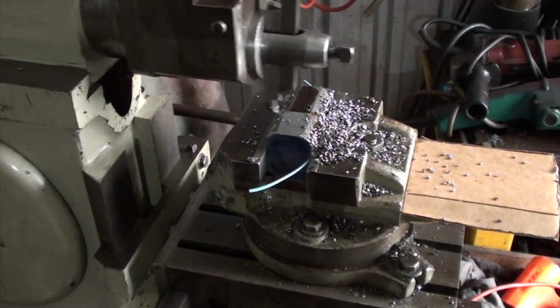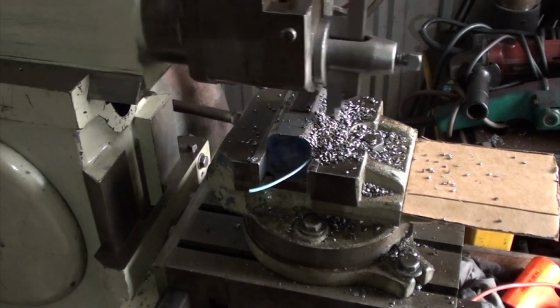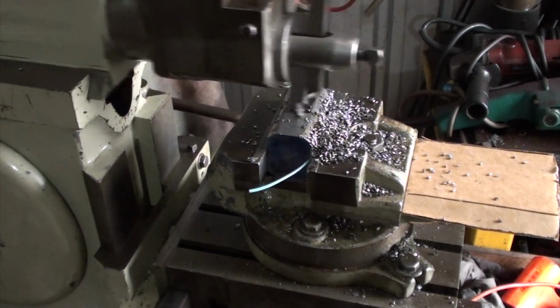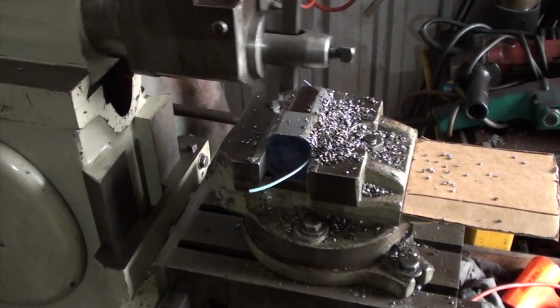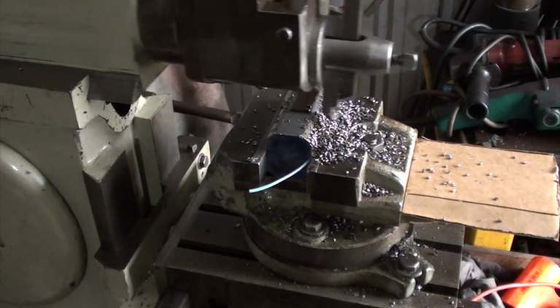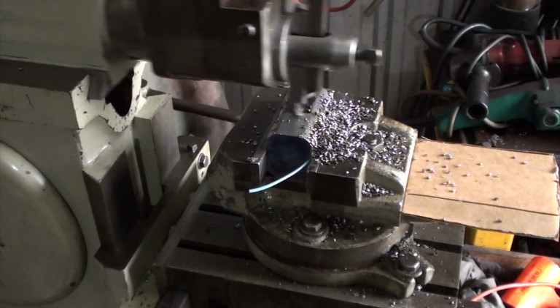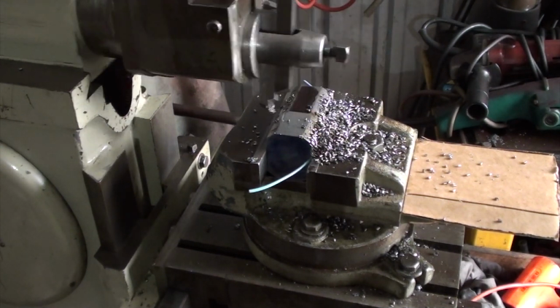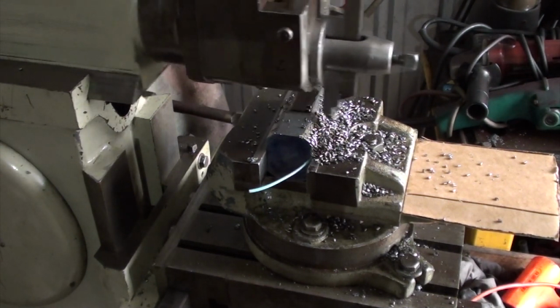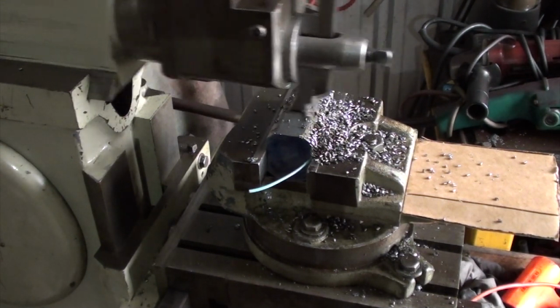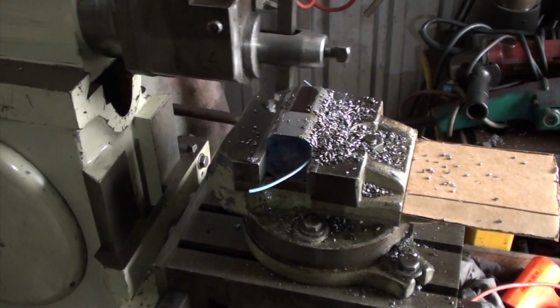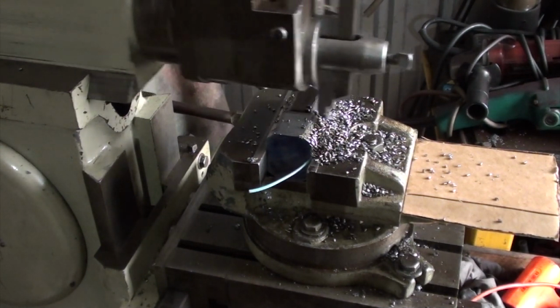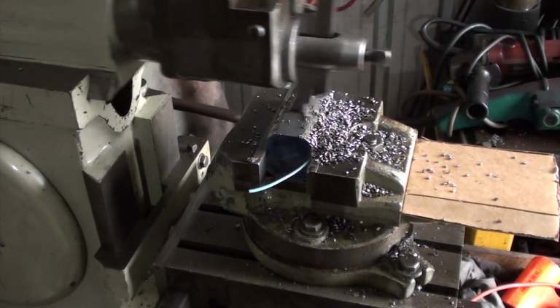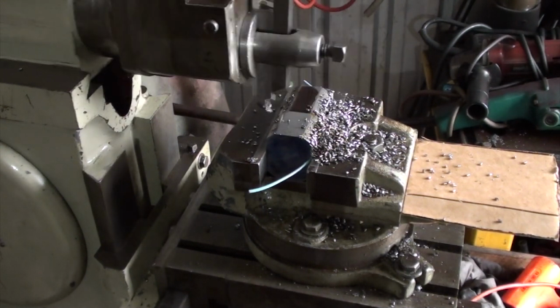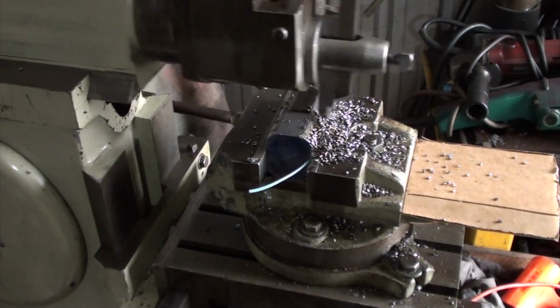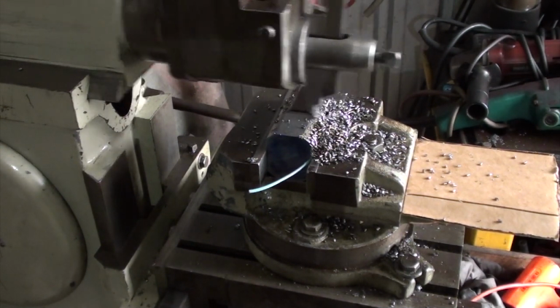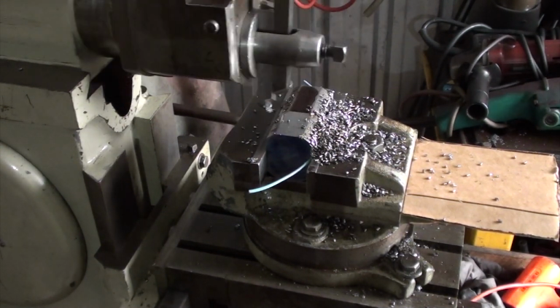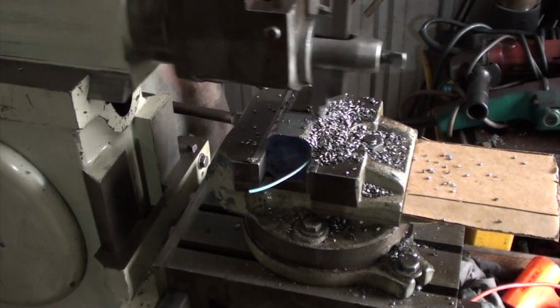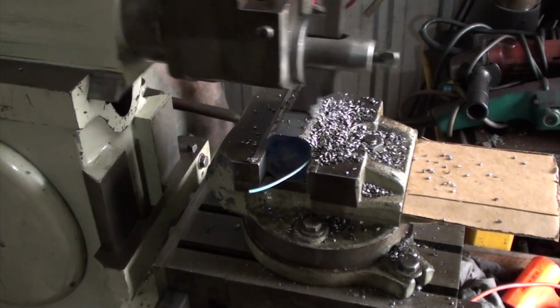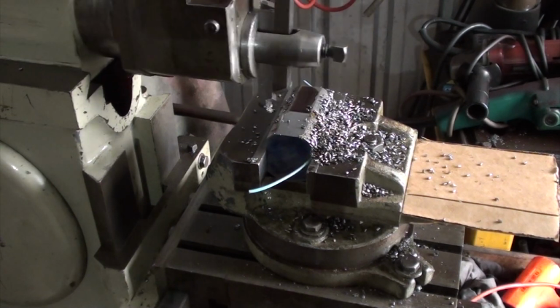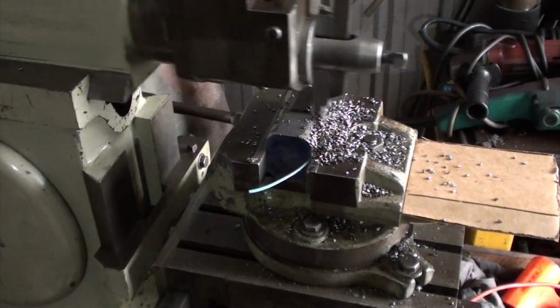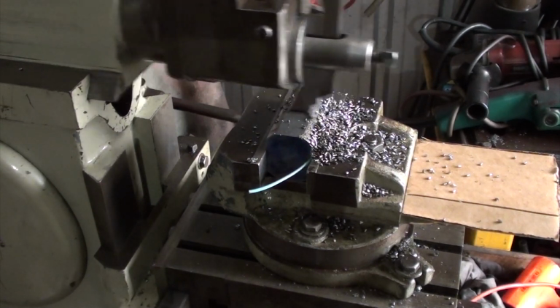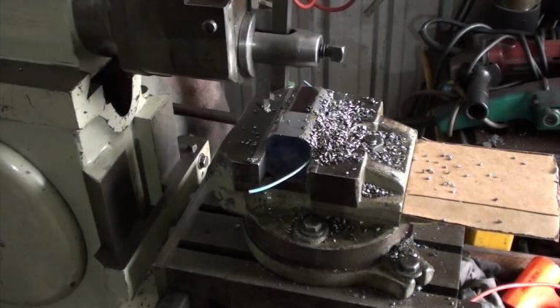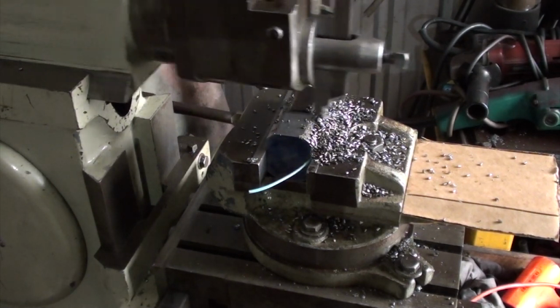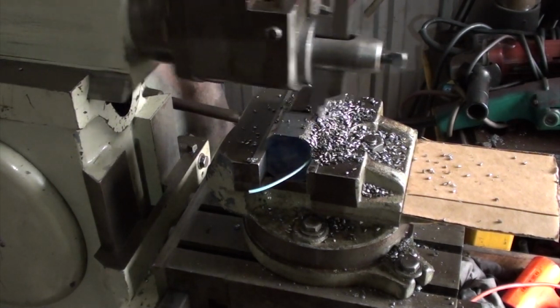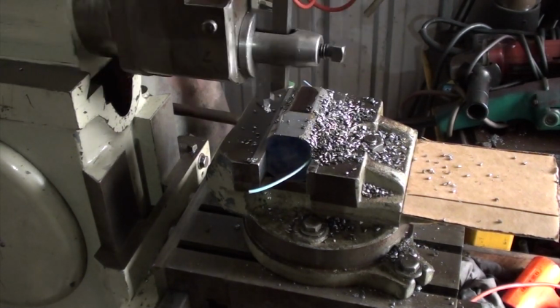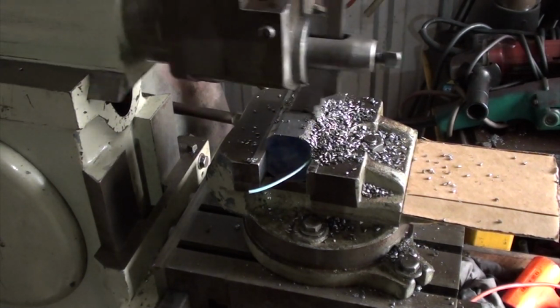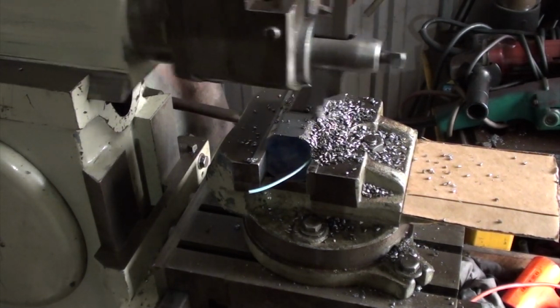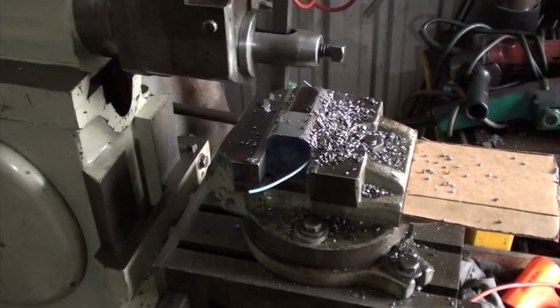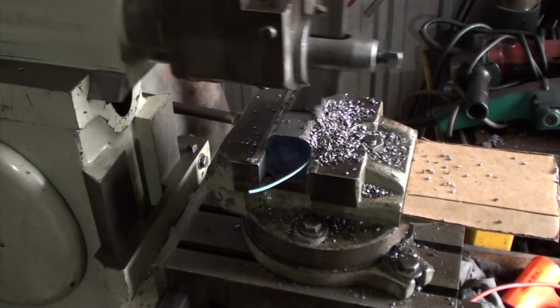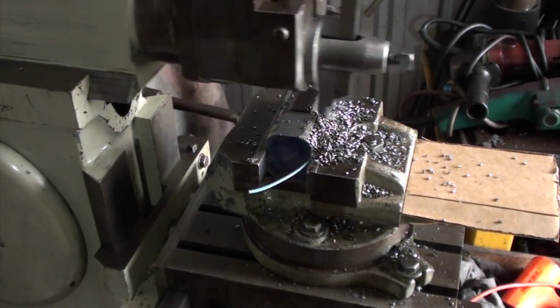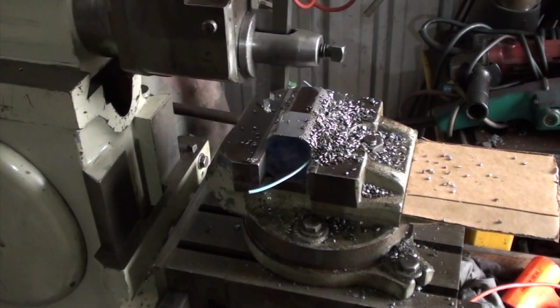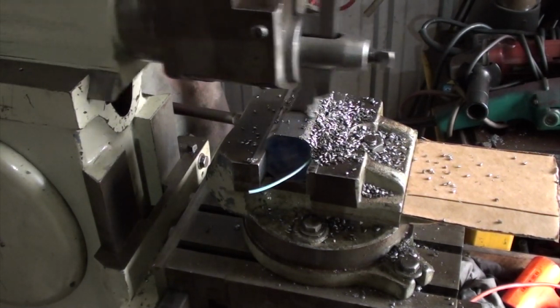What we're attempting to make here is a set of V-blocks. They won't be nowhere near precision, but they'll be good enough for what I need to use.